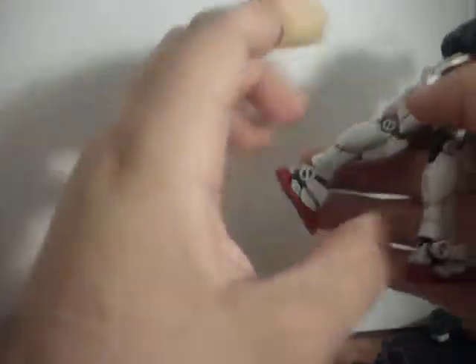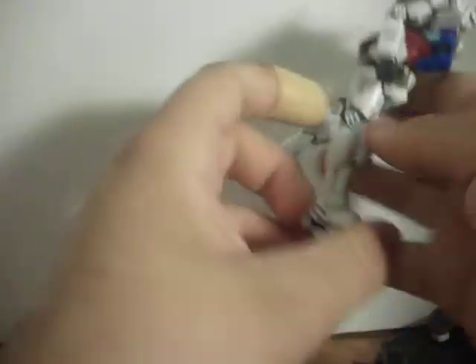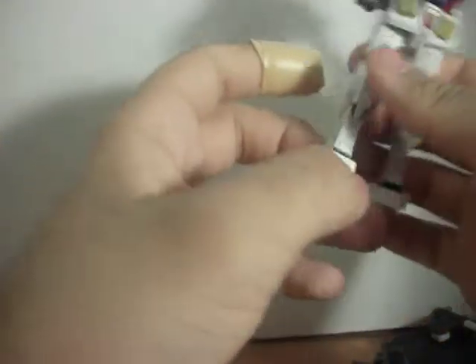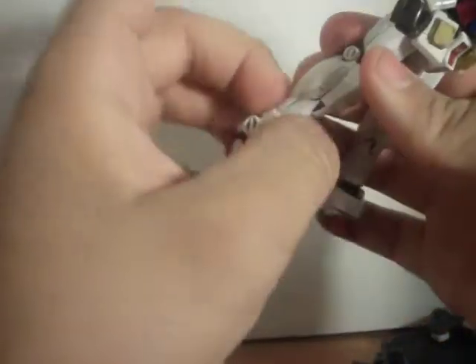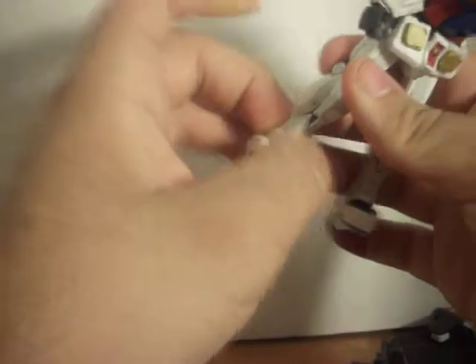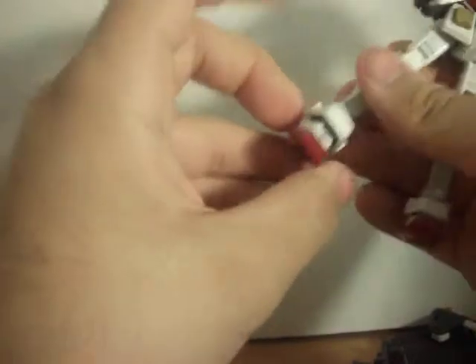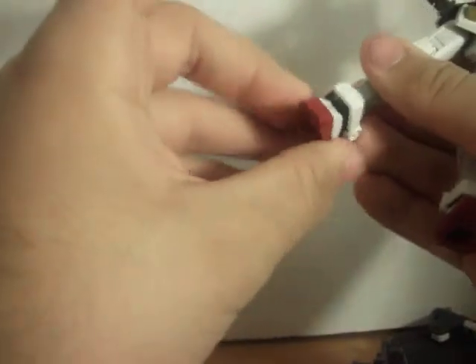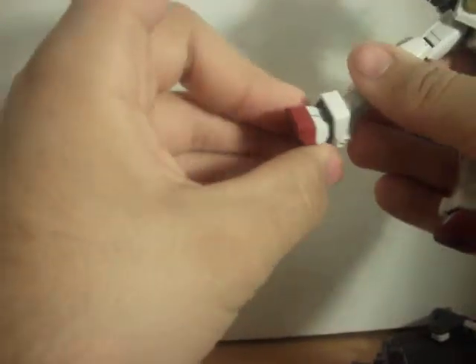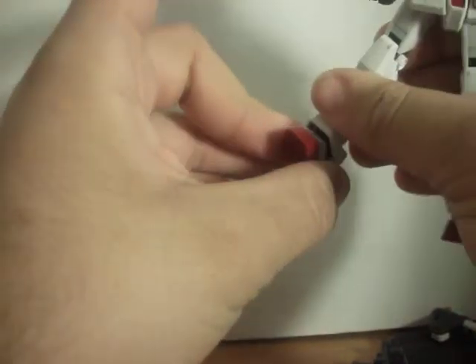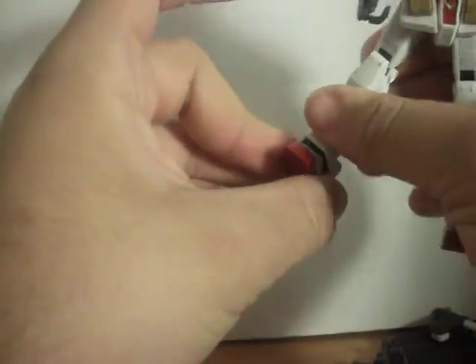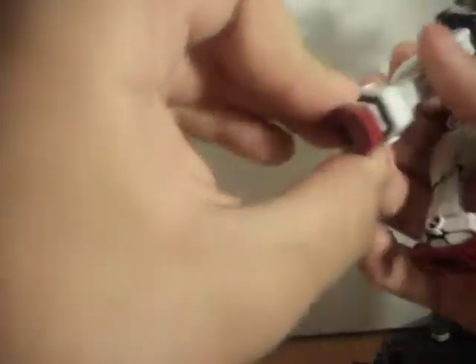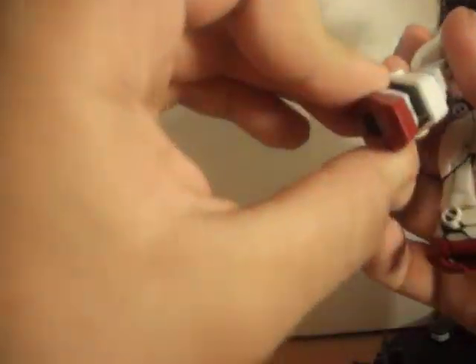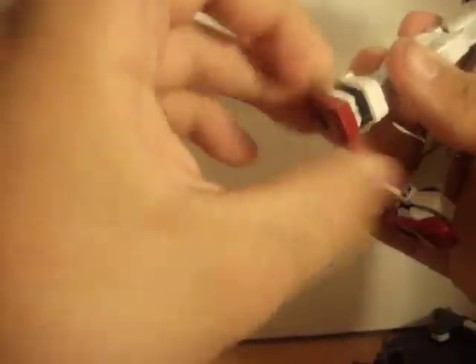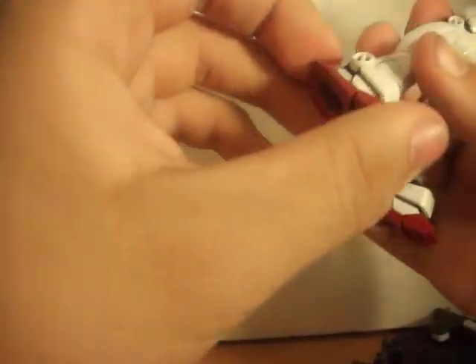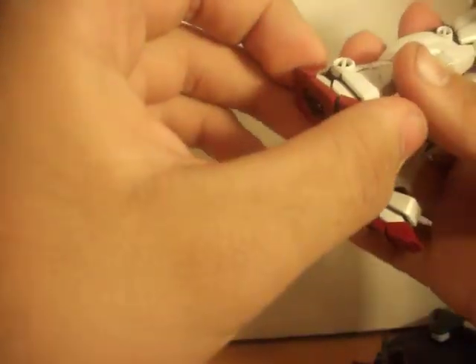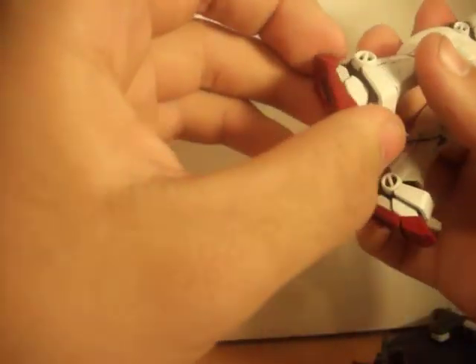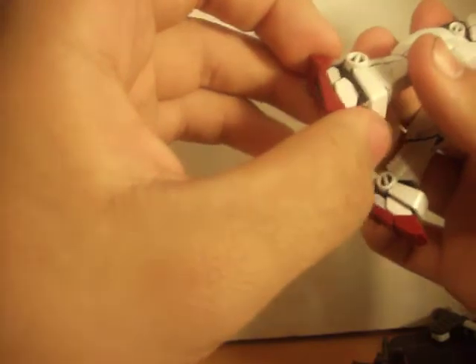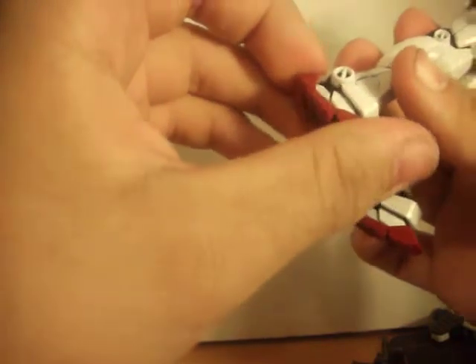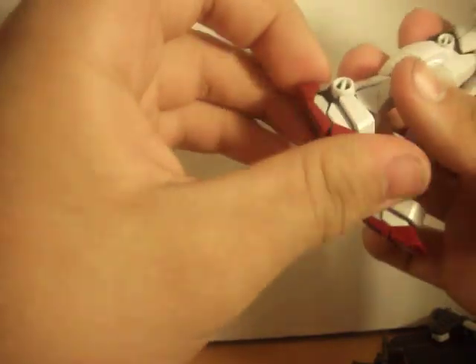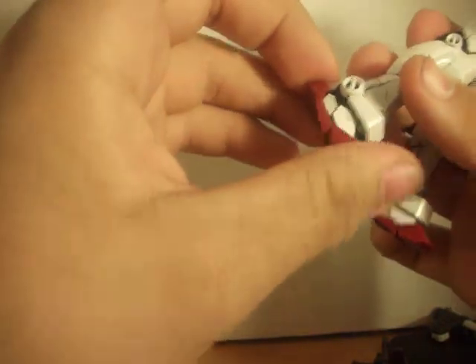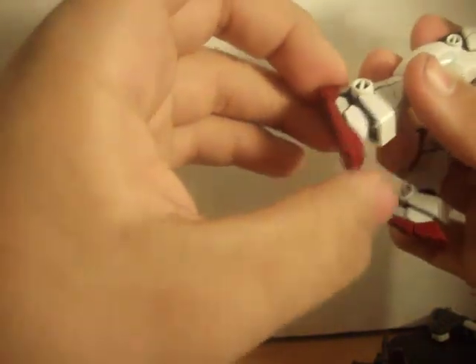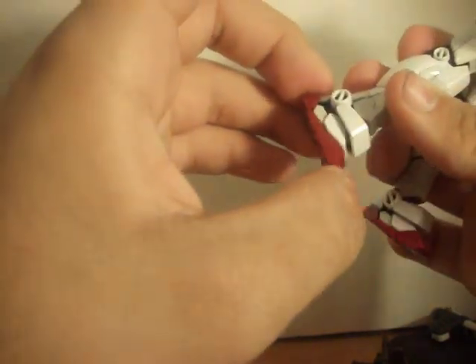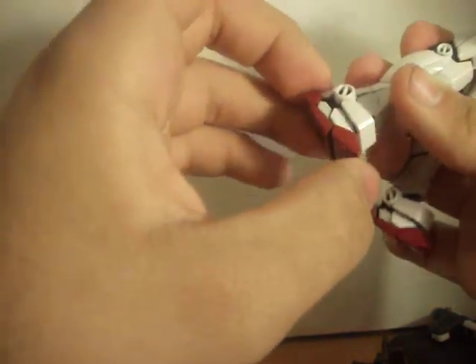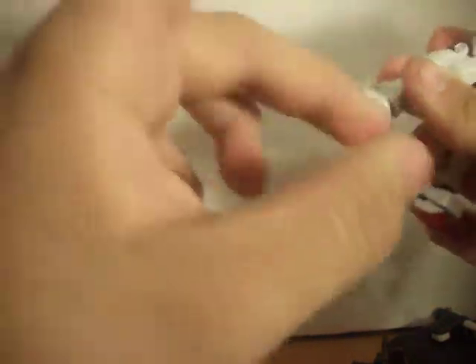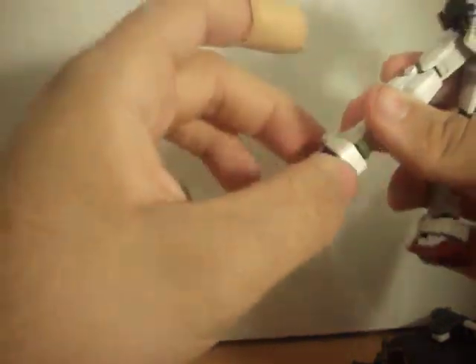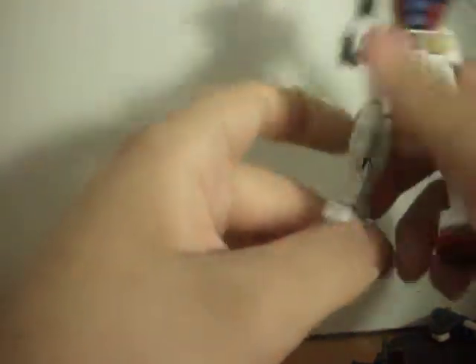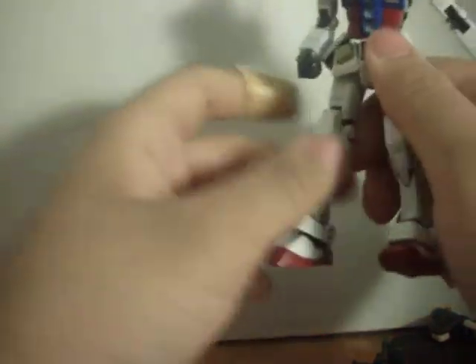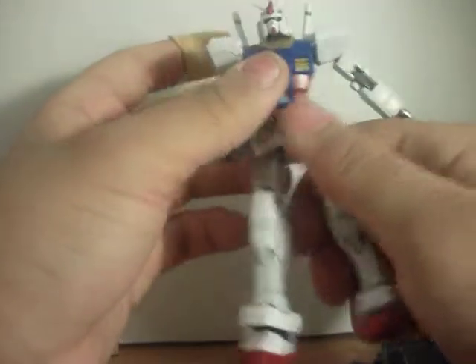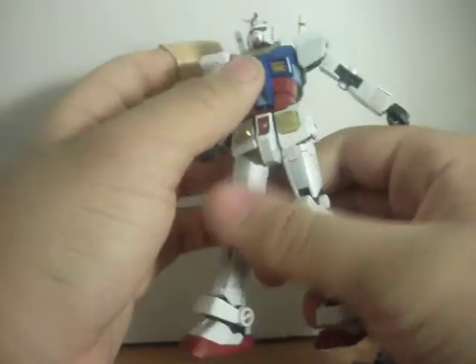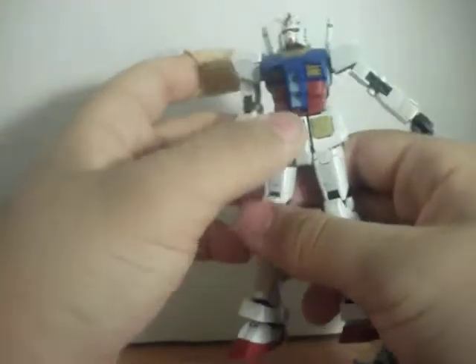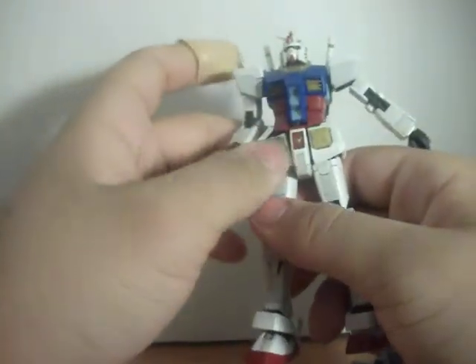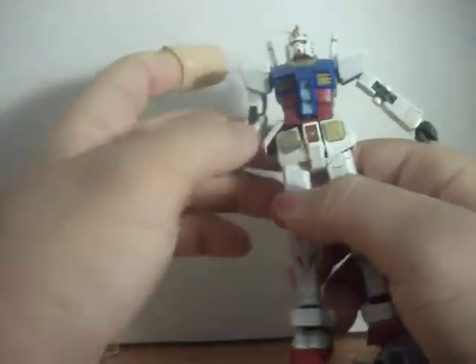I'm too scared to open it because it might re-break. Foot — it'll go side to side, forwards, and back, and each toe is articulated. There are three segments, like the version 2.0, so this toe is articulated. That's it for the articulation.